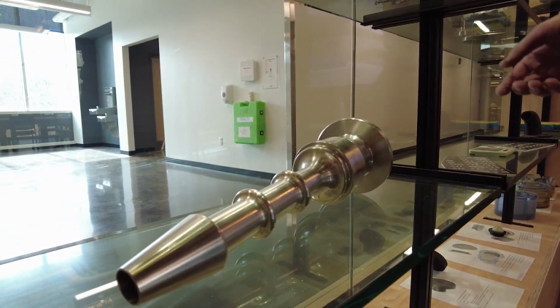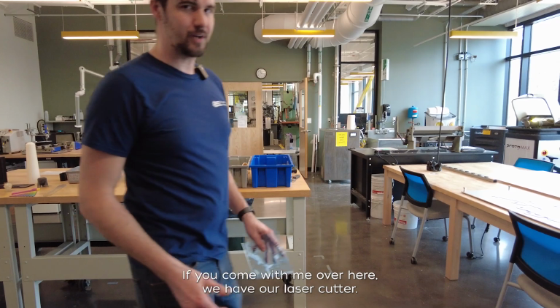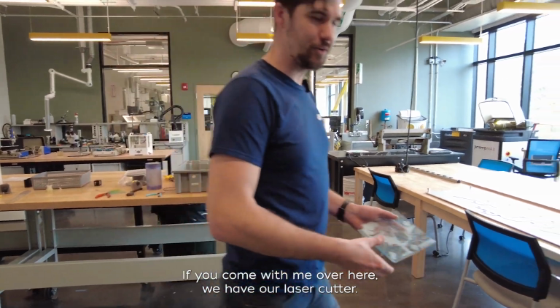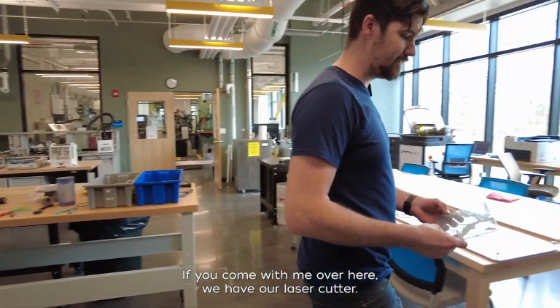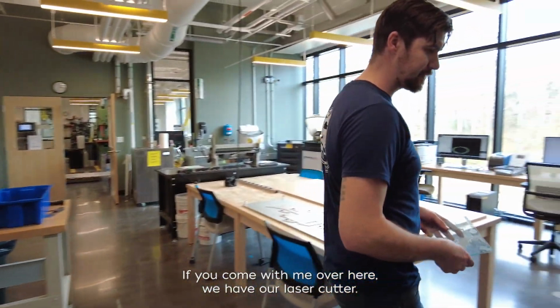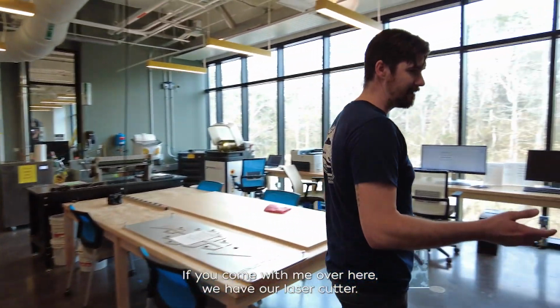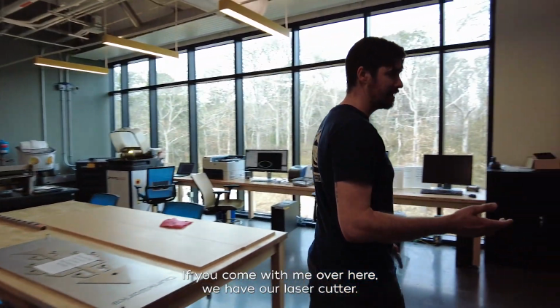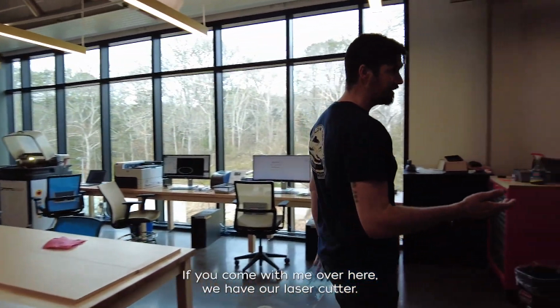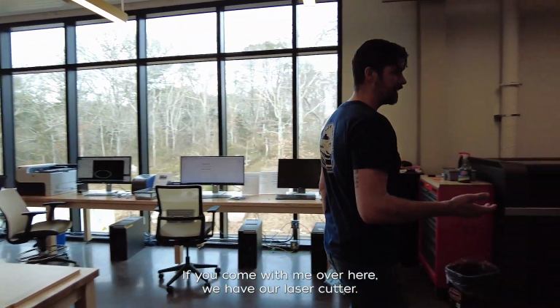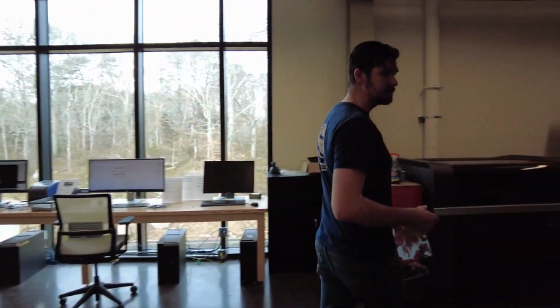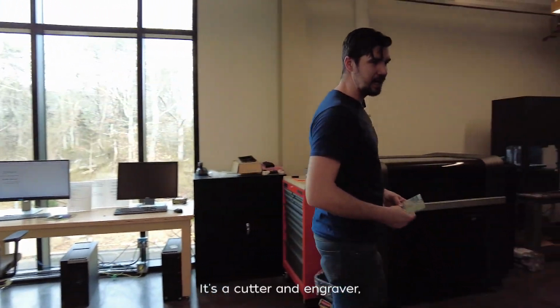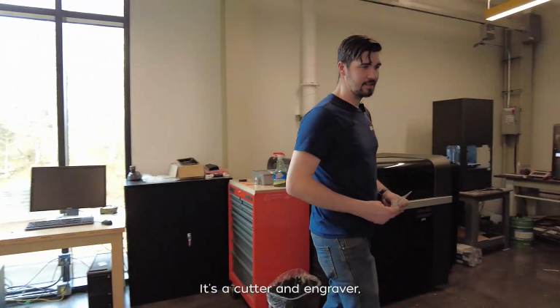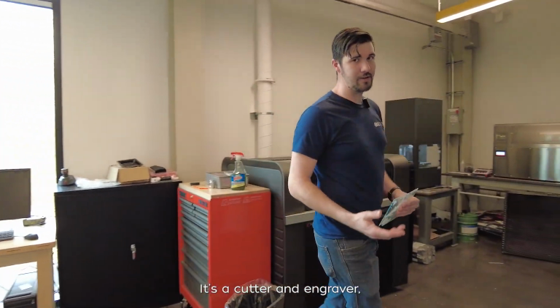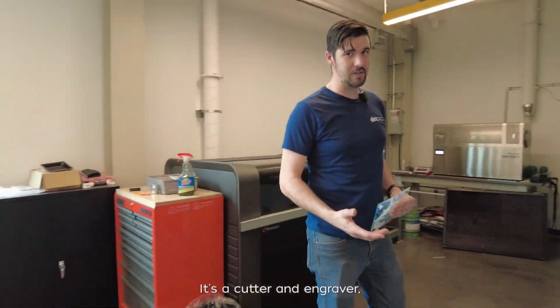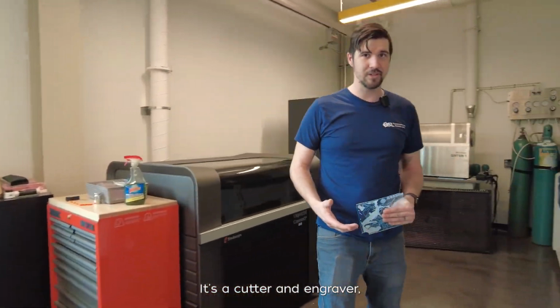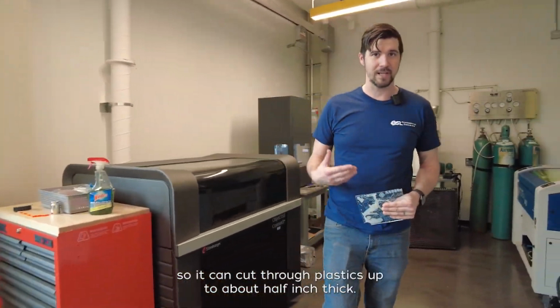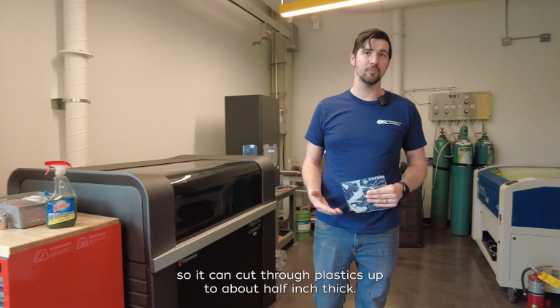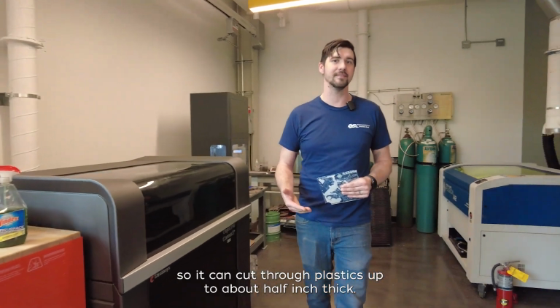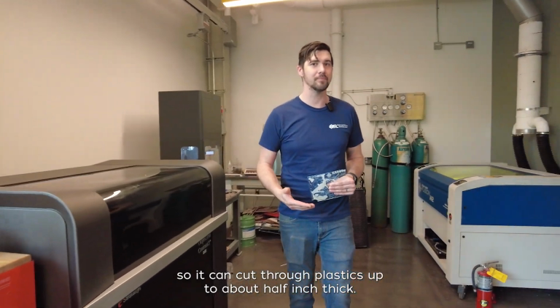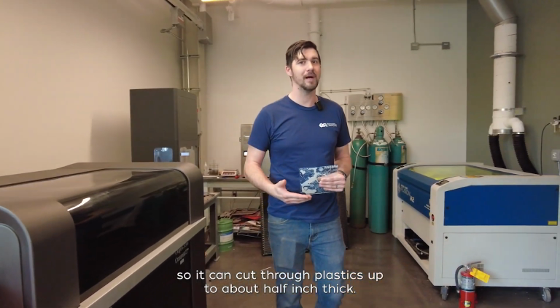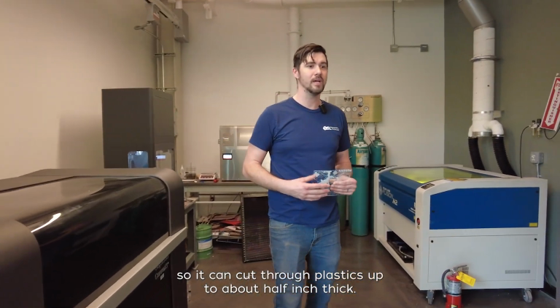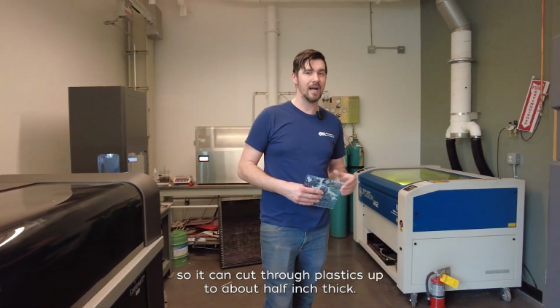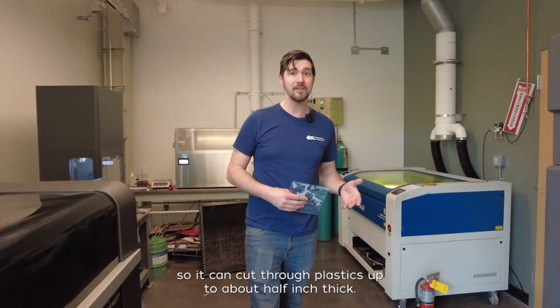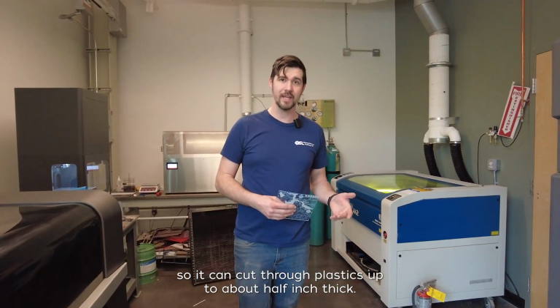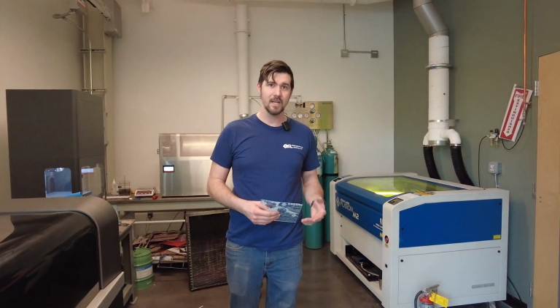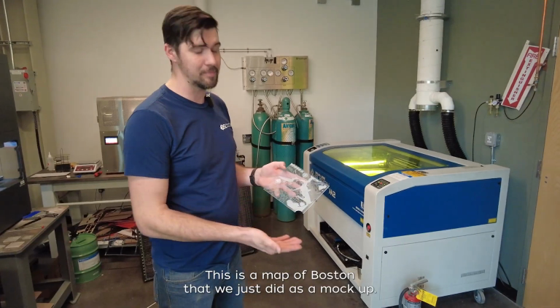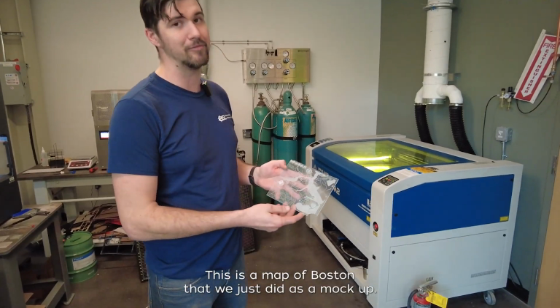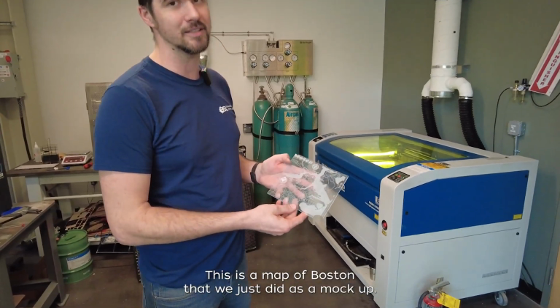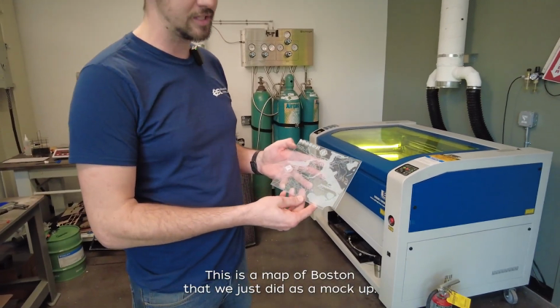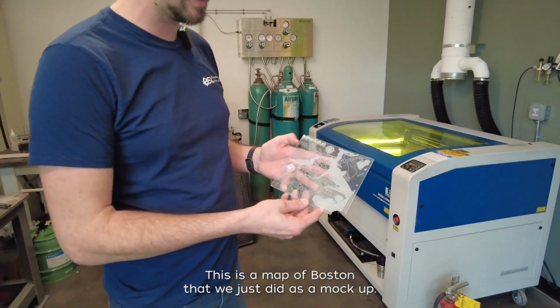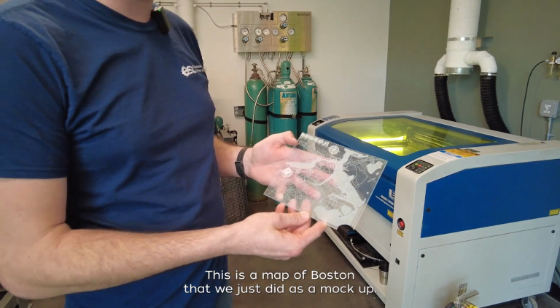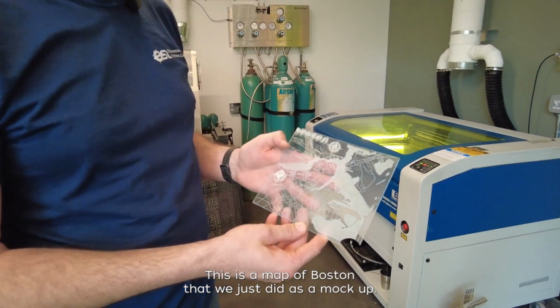If you come with me over here, we have our laser cutter. It's a cutter and engraver, so it can cut through plastics up to about a half inch thick. This is a map of Boston that we just did as a mock-up.